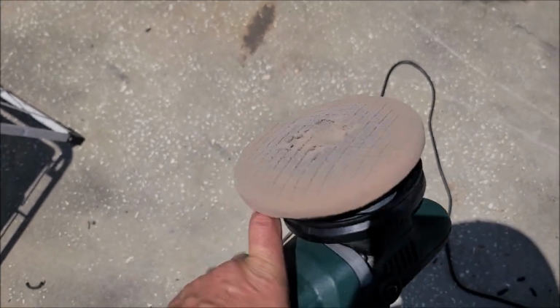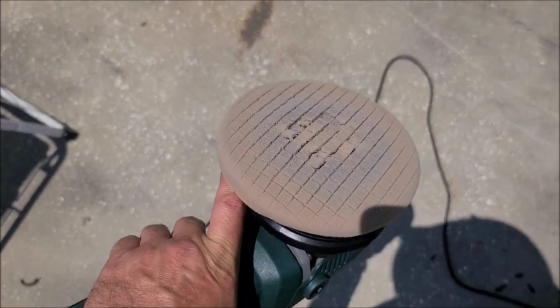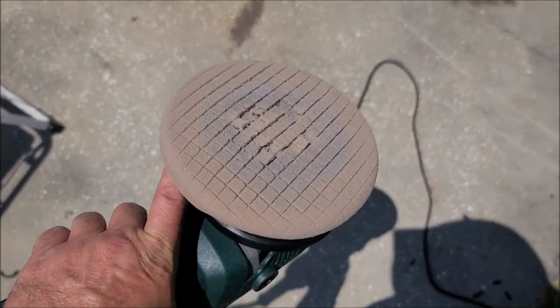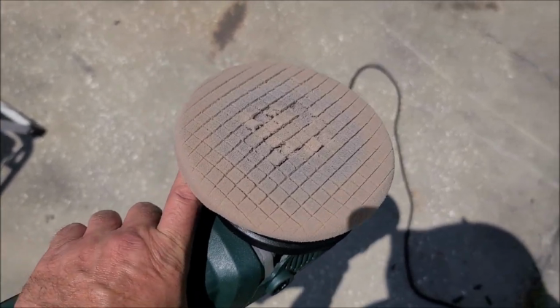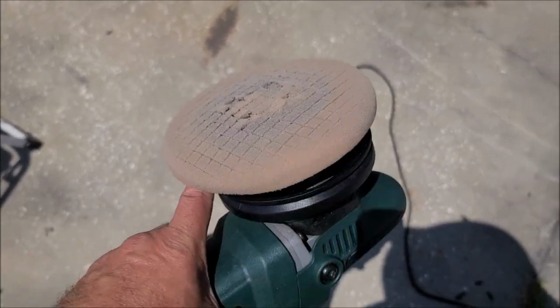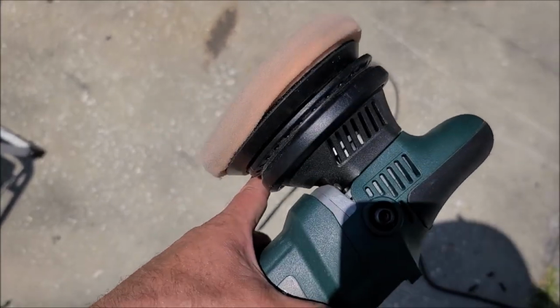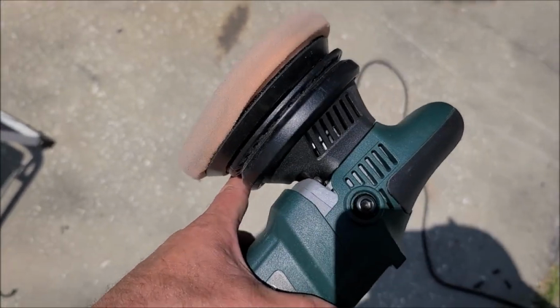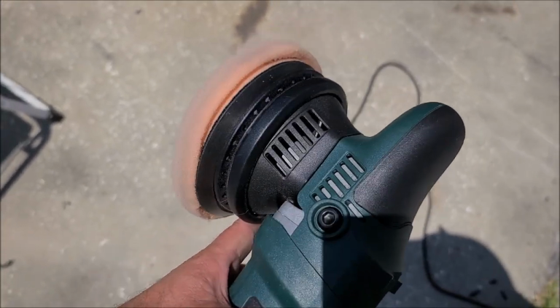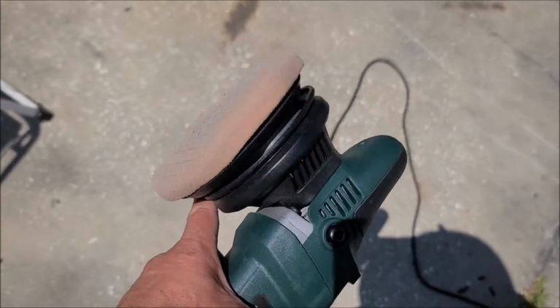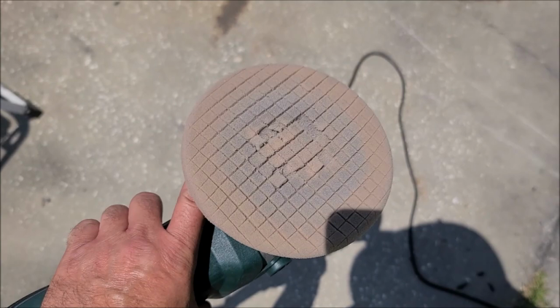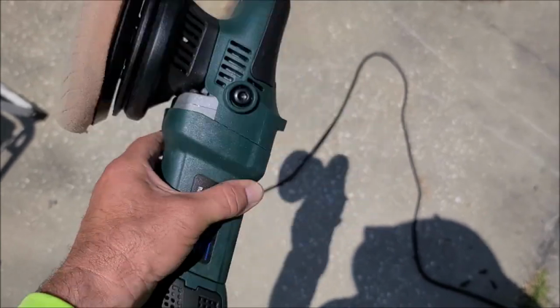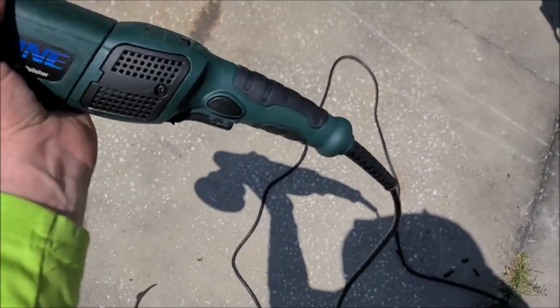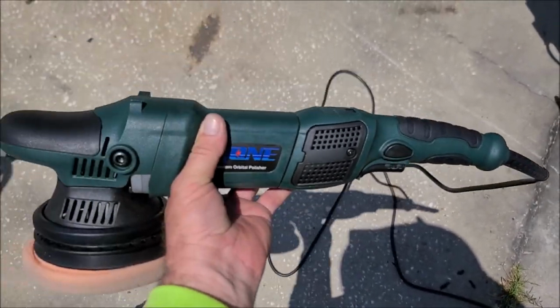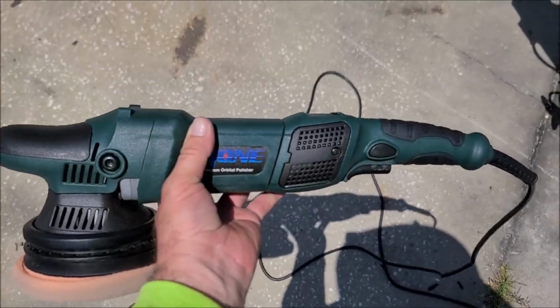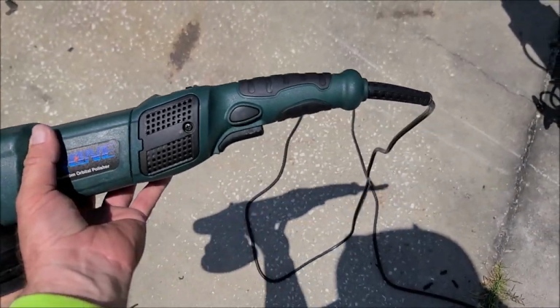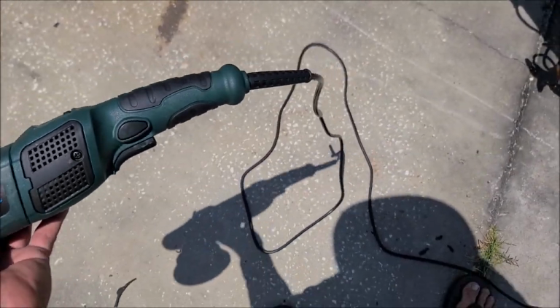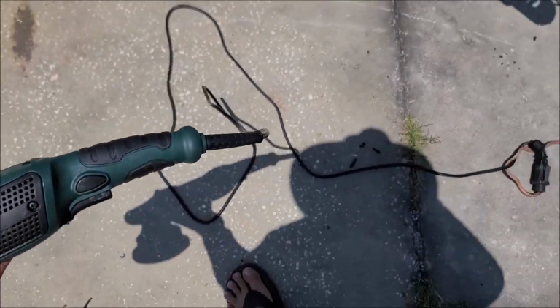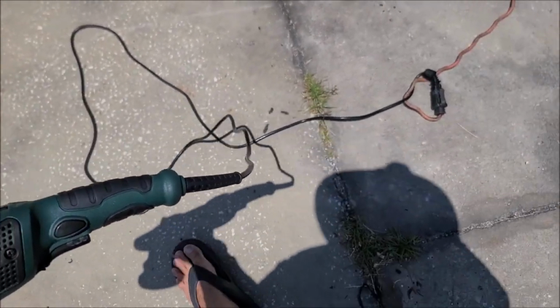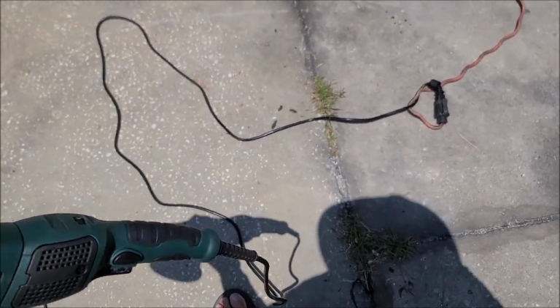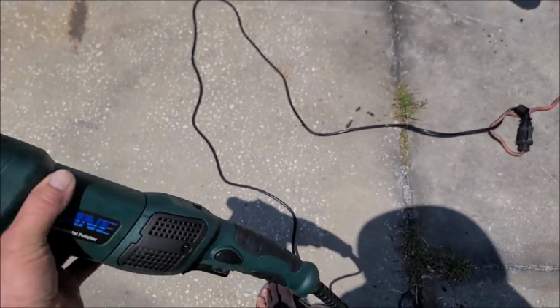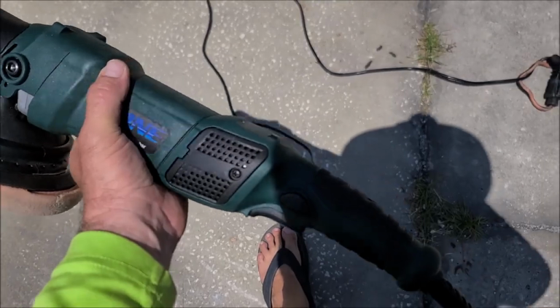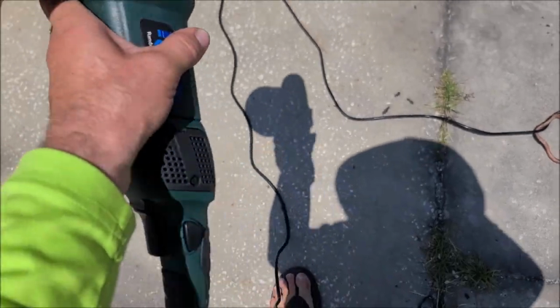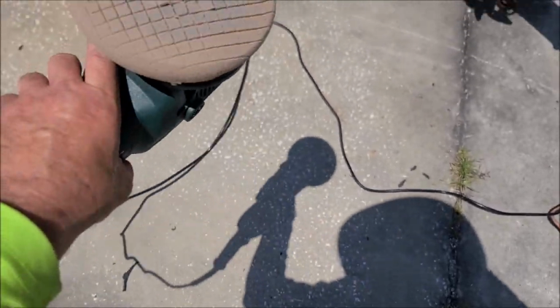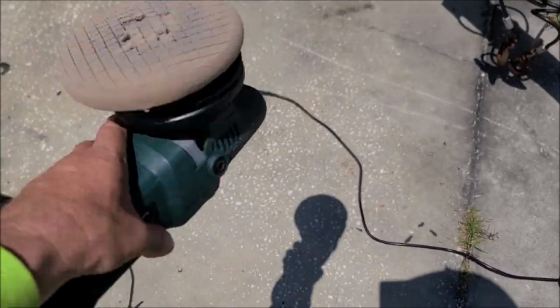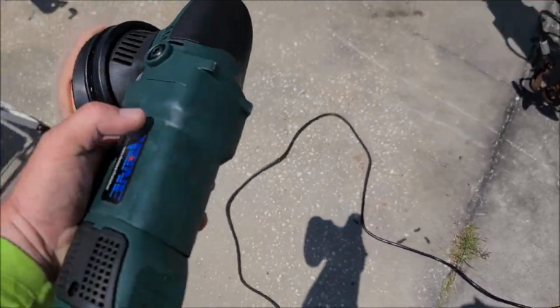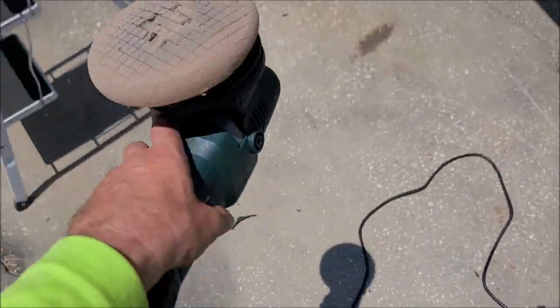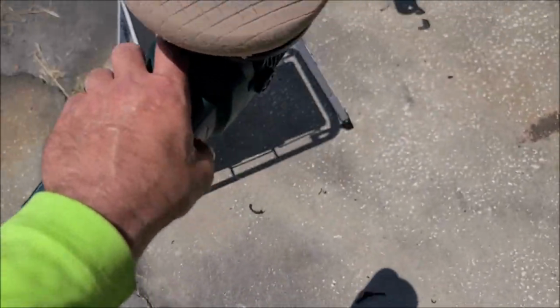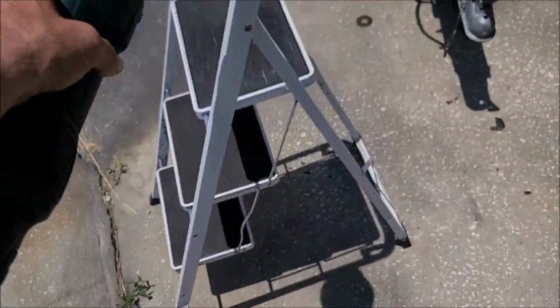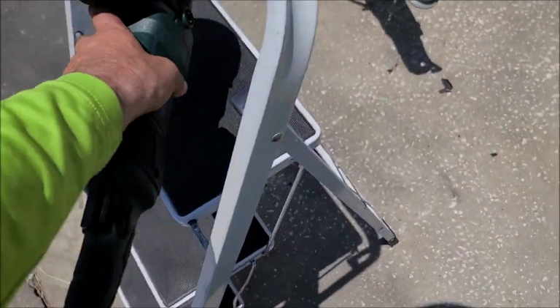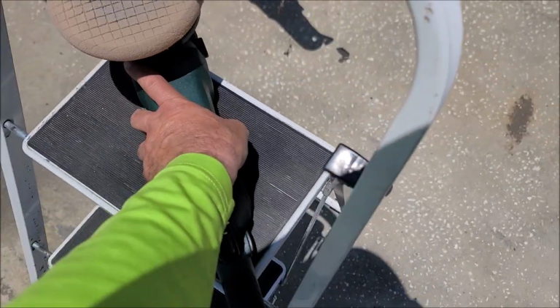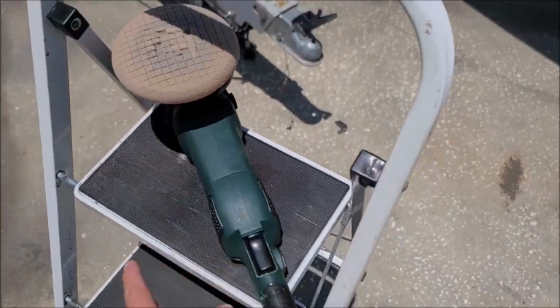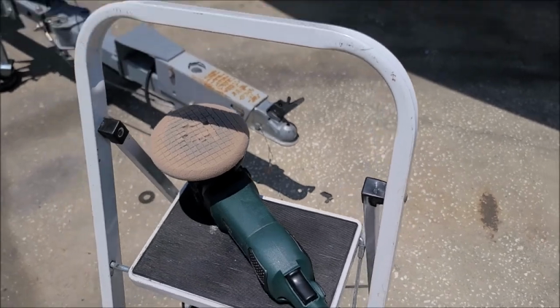It came with two orange and two blue pads and both backing plates — the five inch and the six and a half inch — and a ten foot cable, all for $67. I can't even believe it.